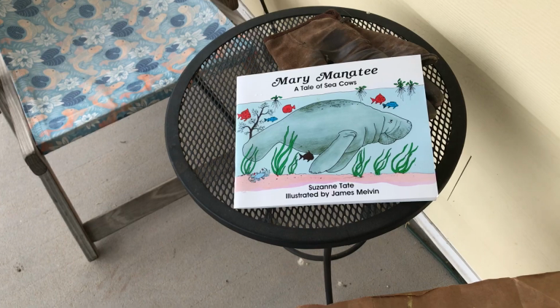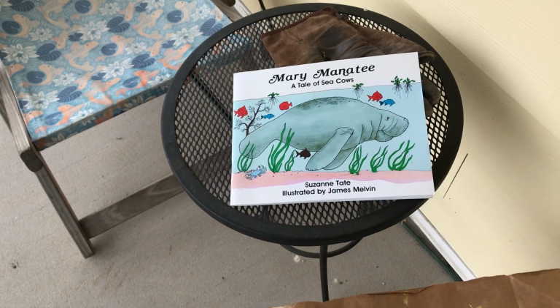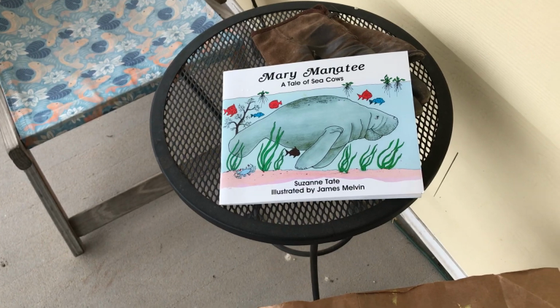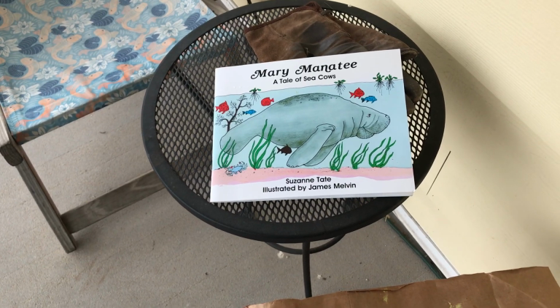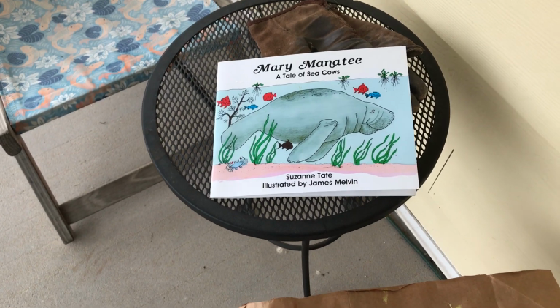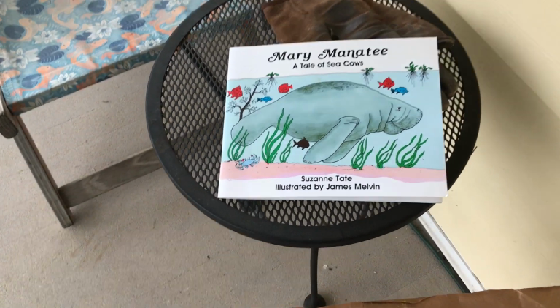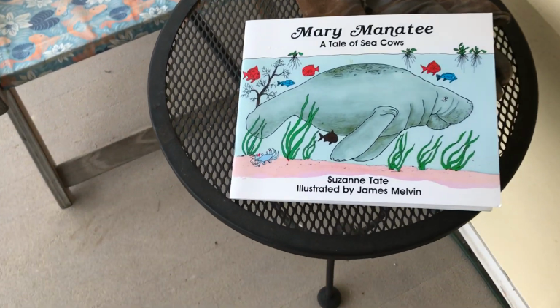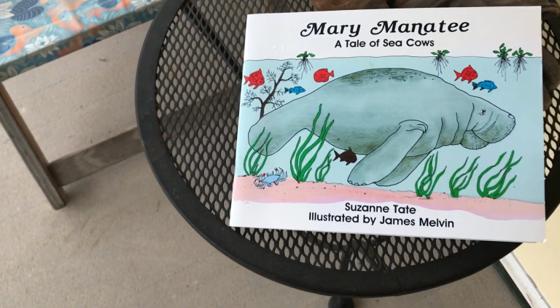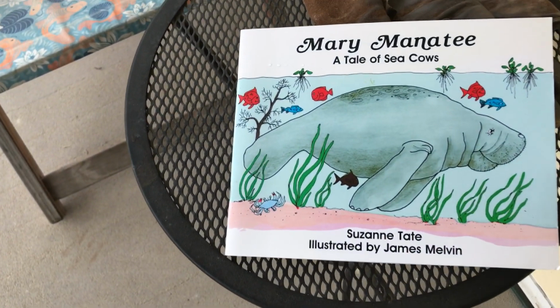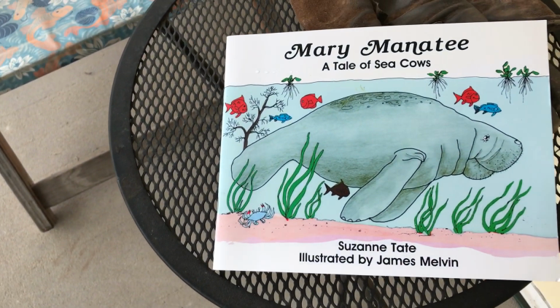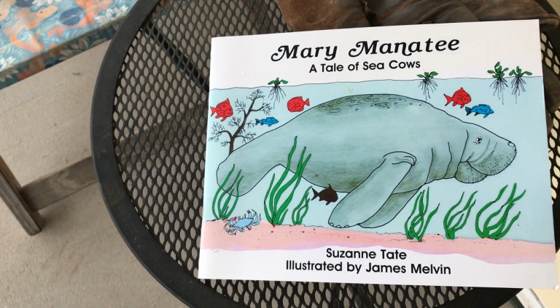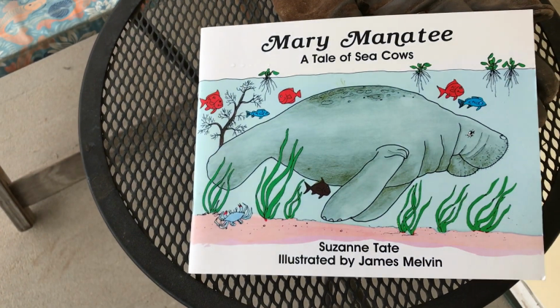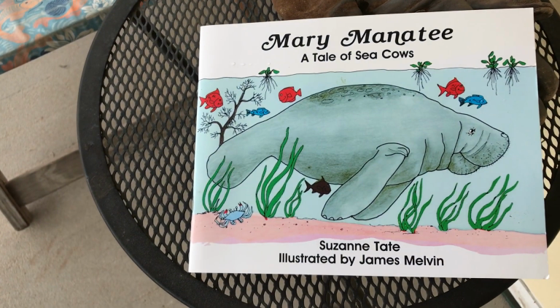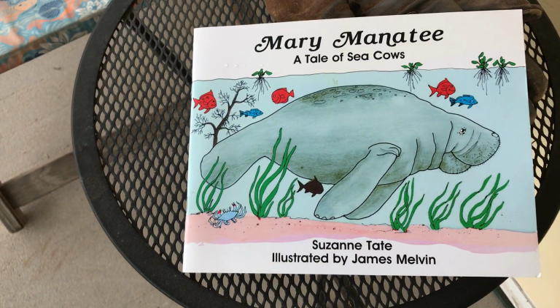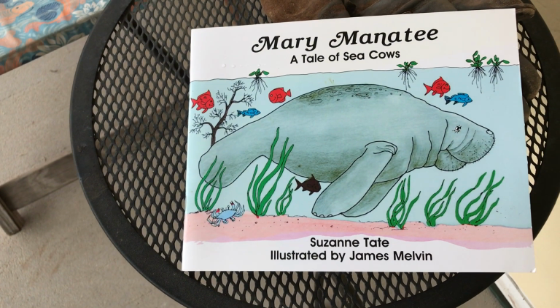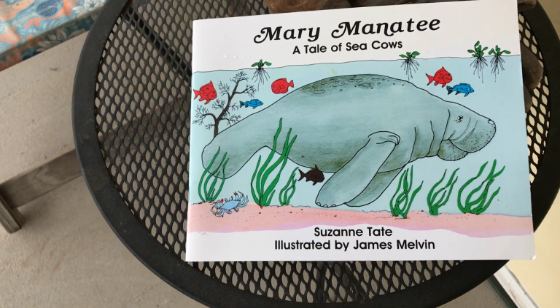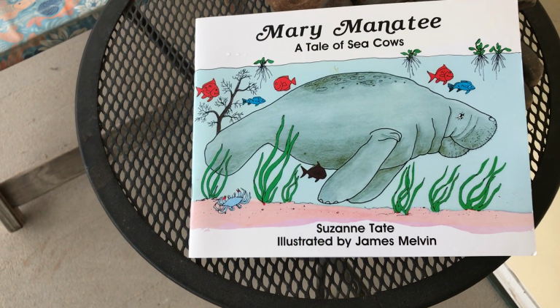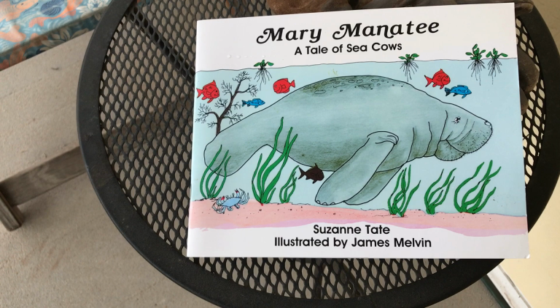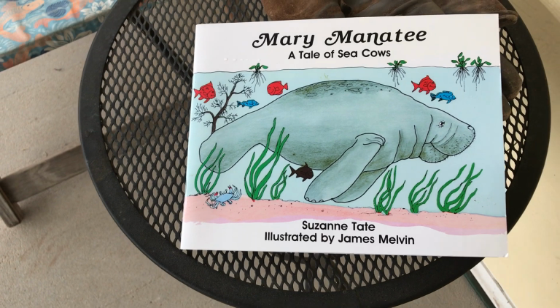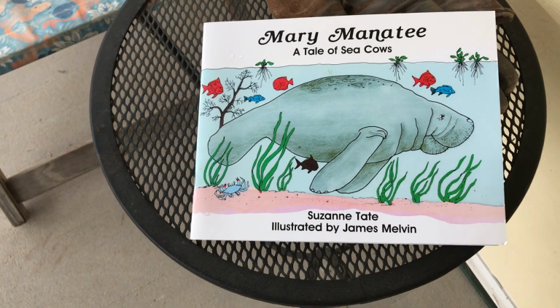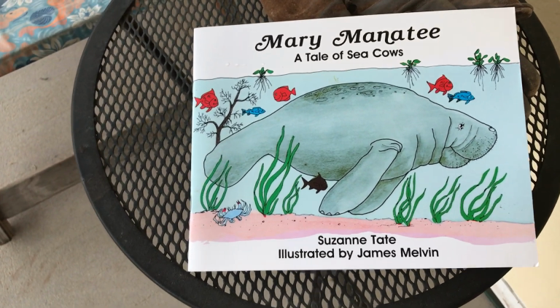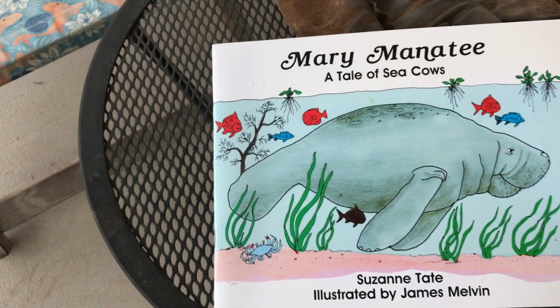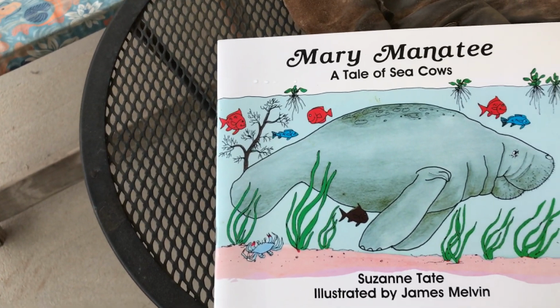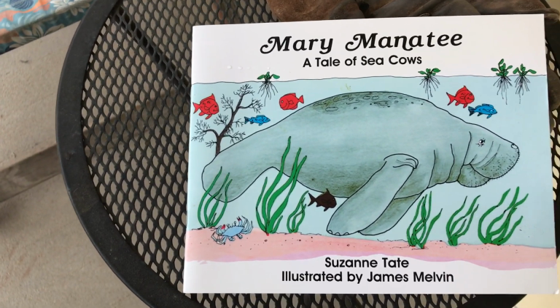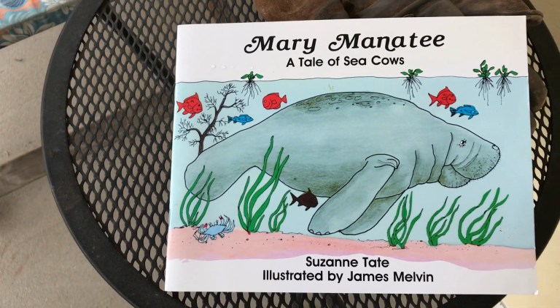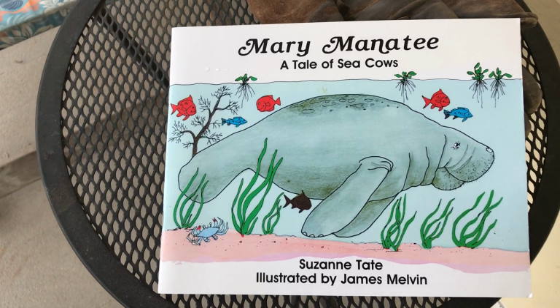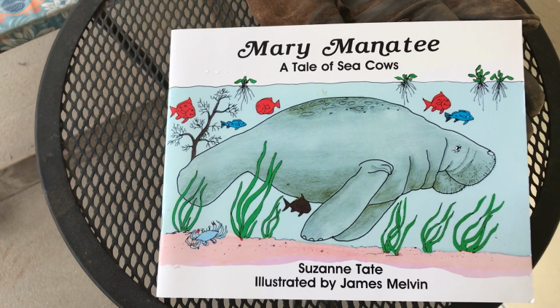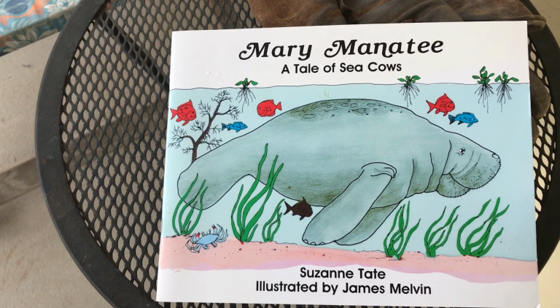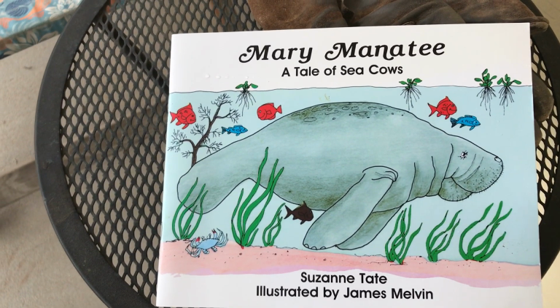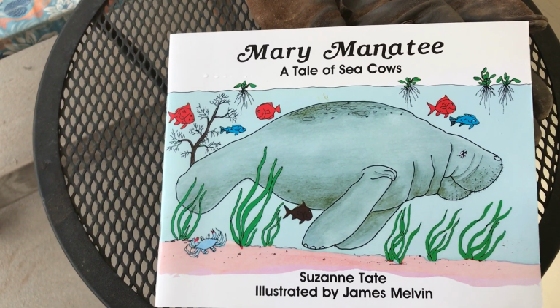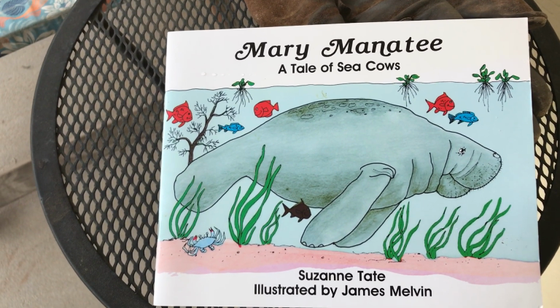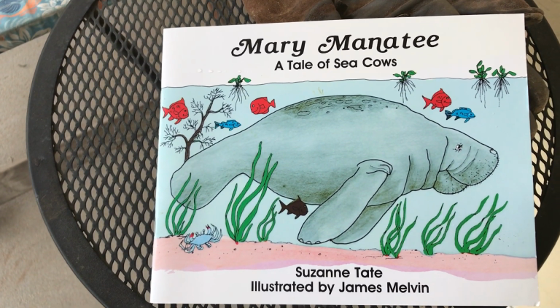Here we are again. Today is Manatee National Day. And this was the story that I read to you, remember? Merry Manatee.